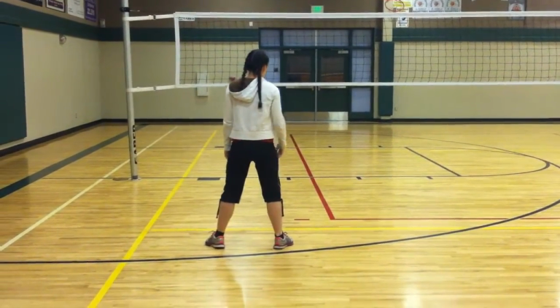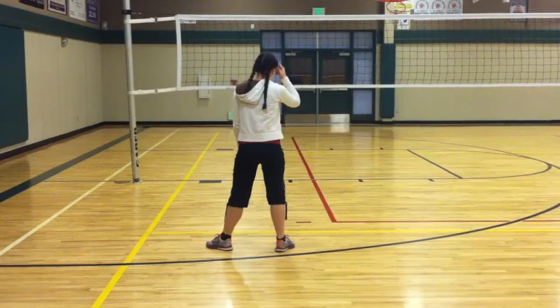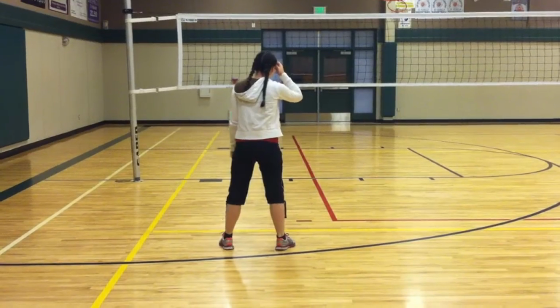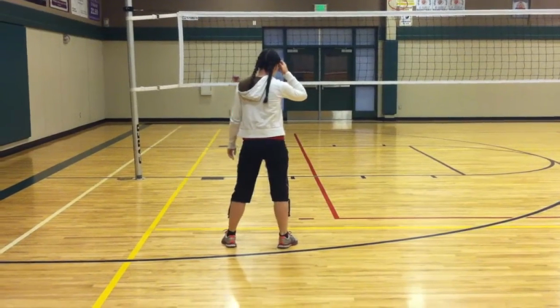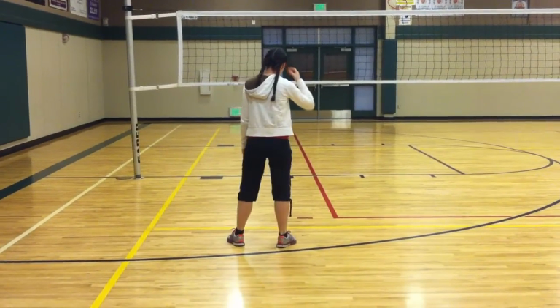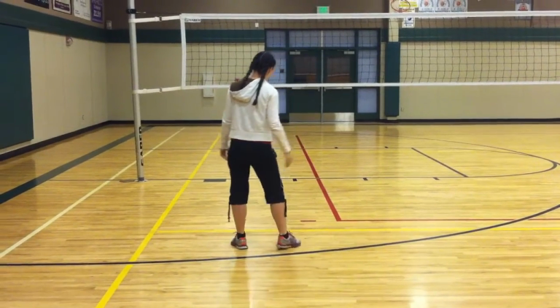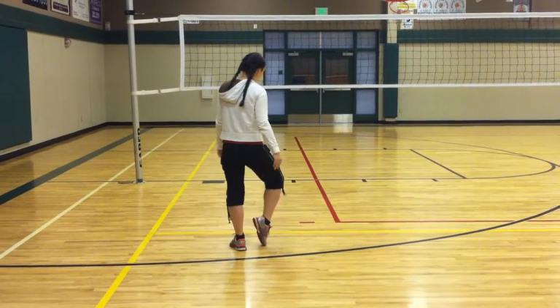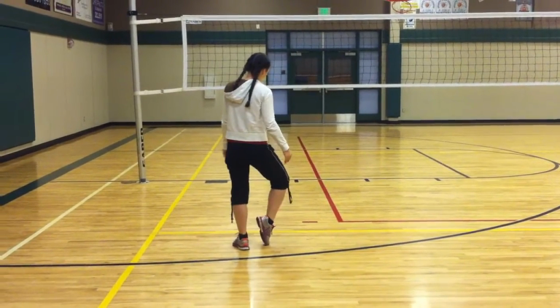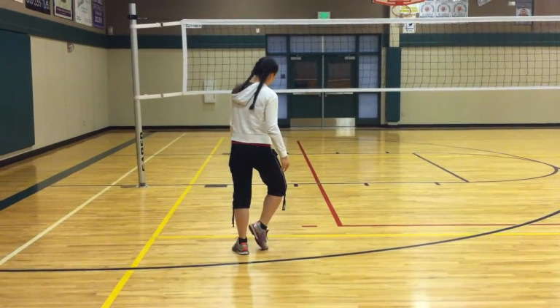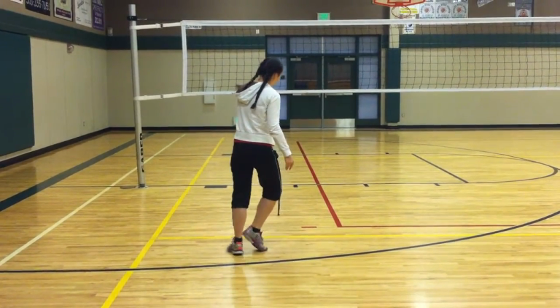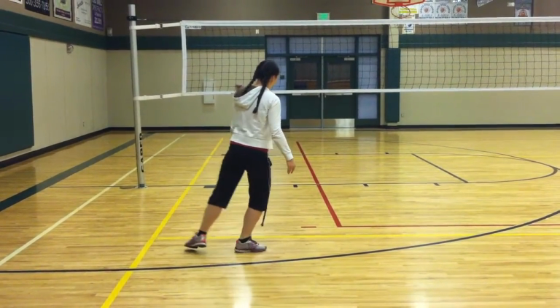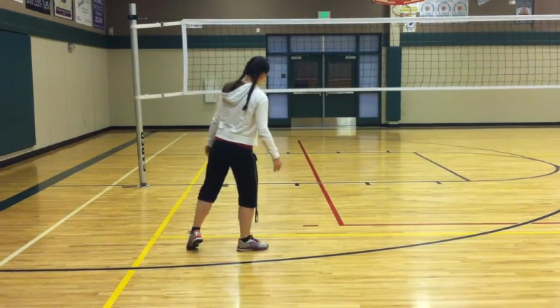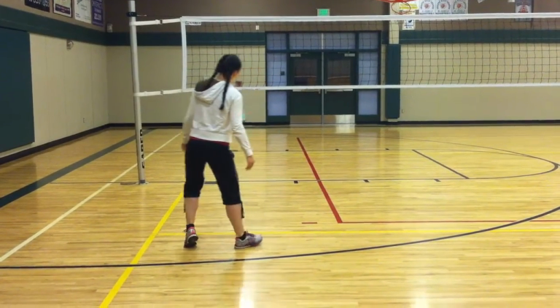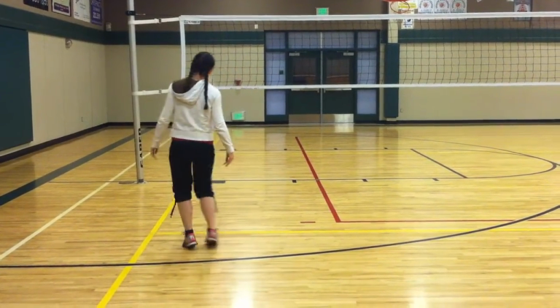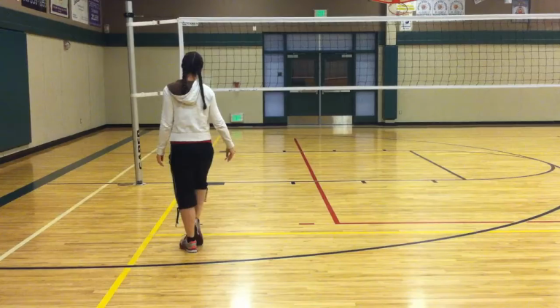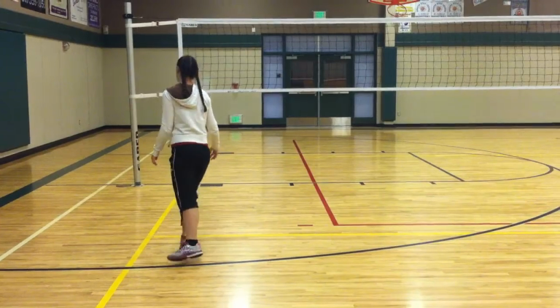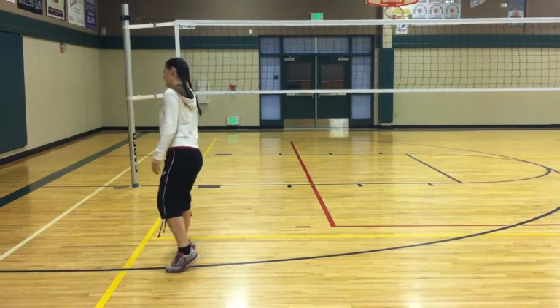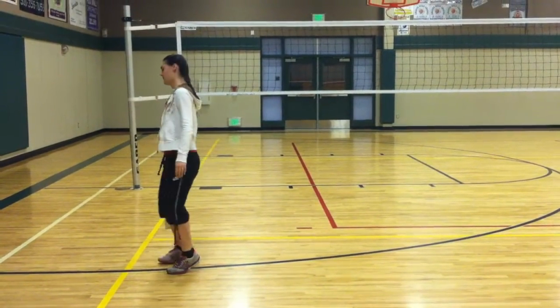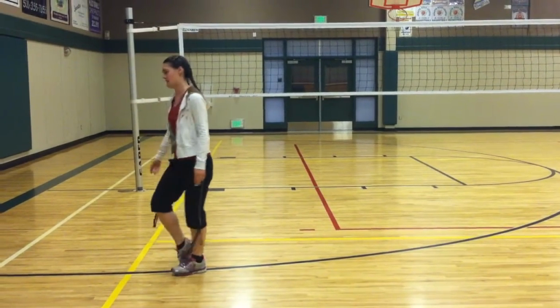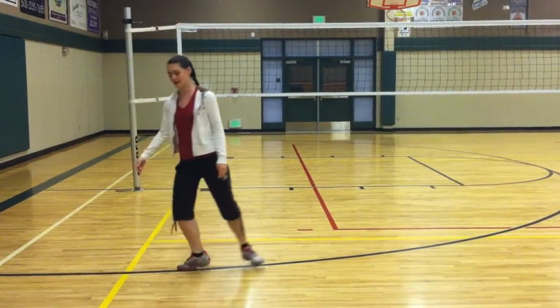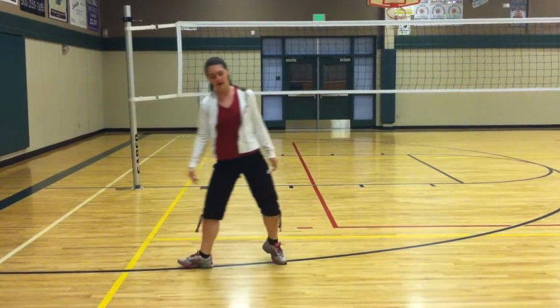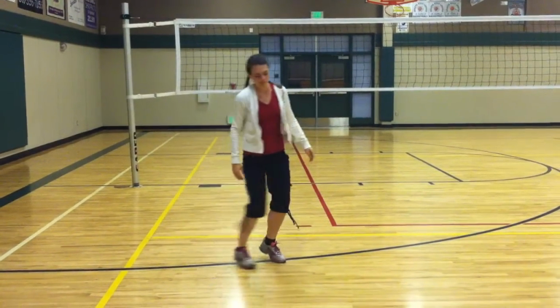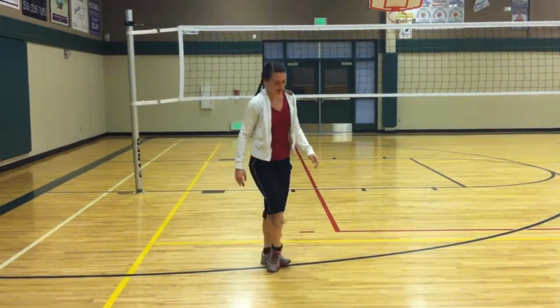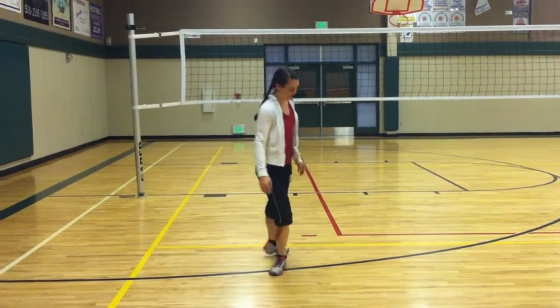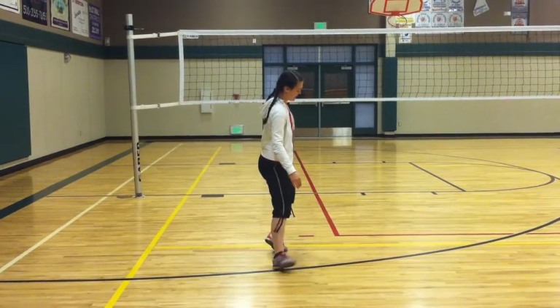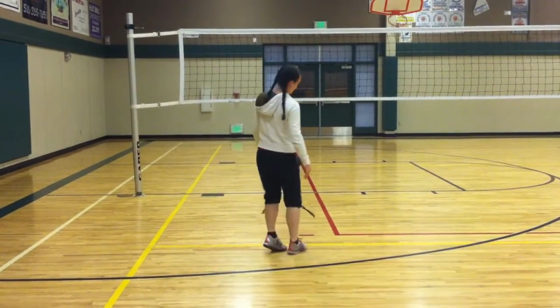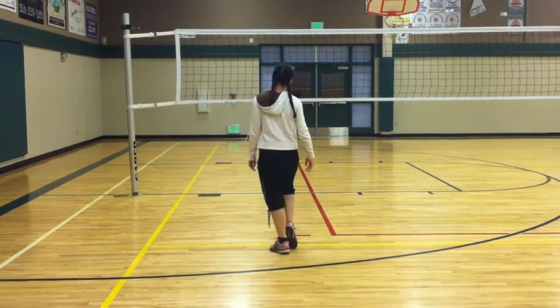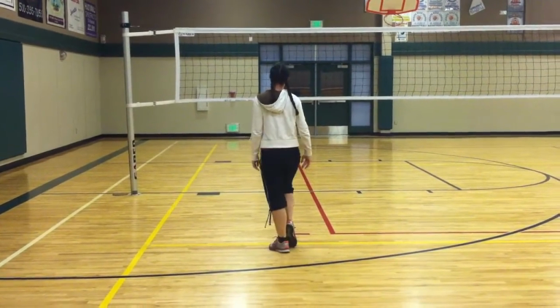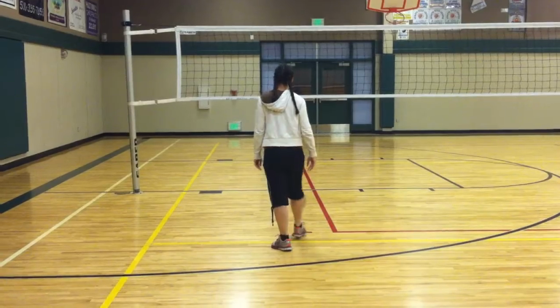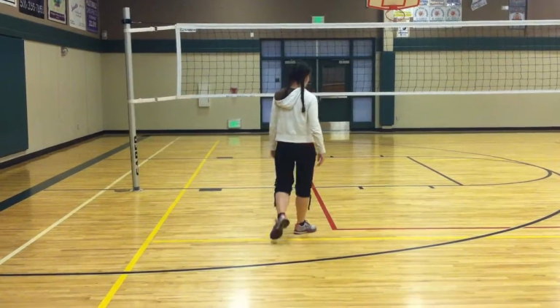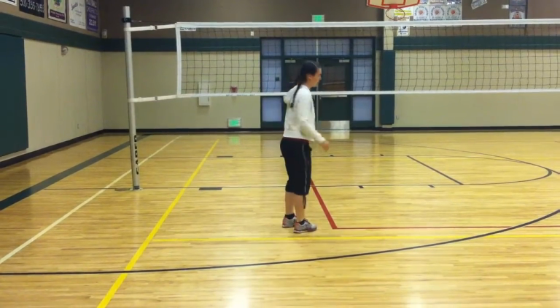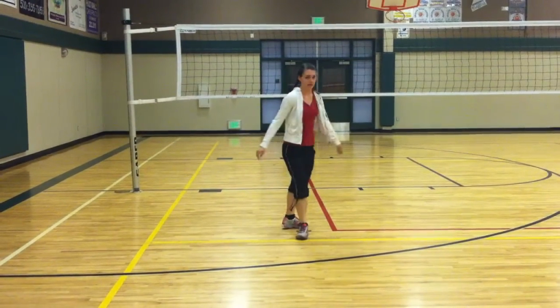From here, kick it out, bring it in, kick it out, bring it in, kick it out, bring it in, kick it out. Yeah?